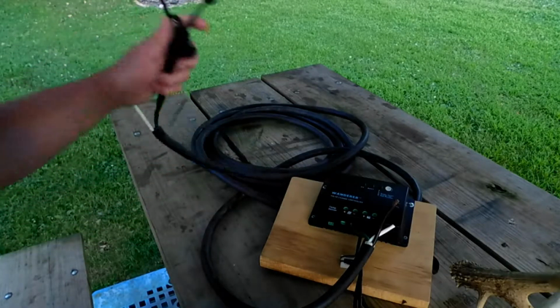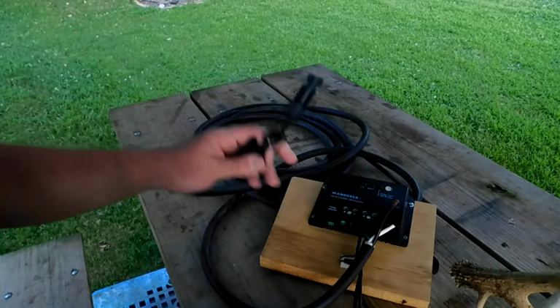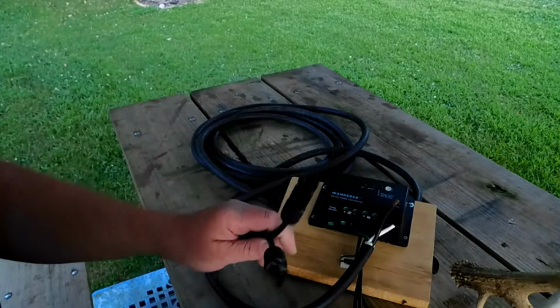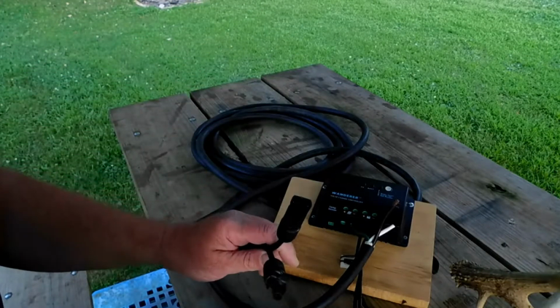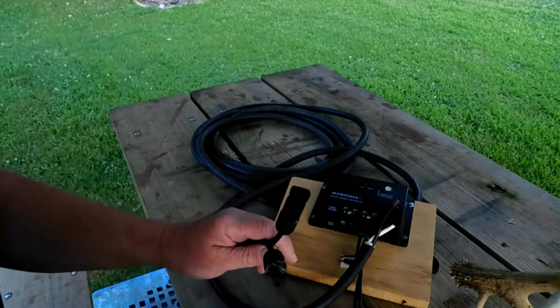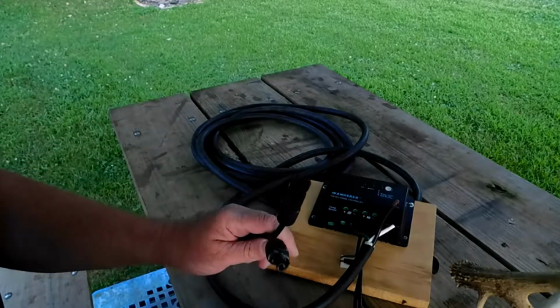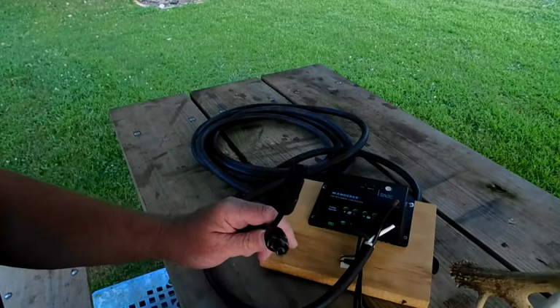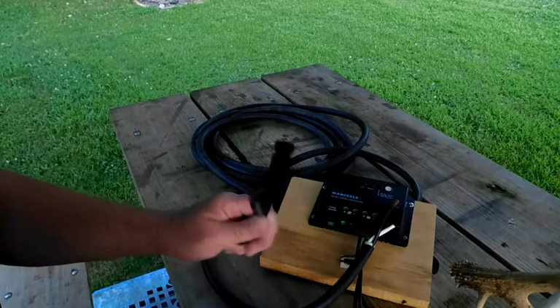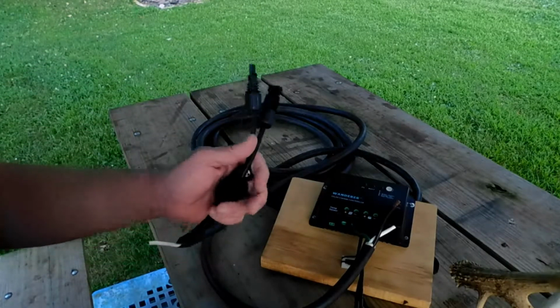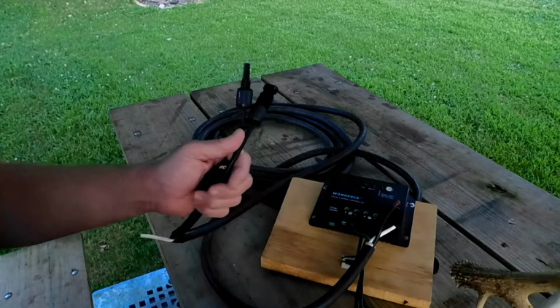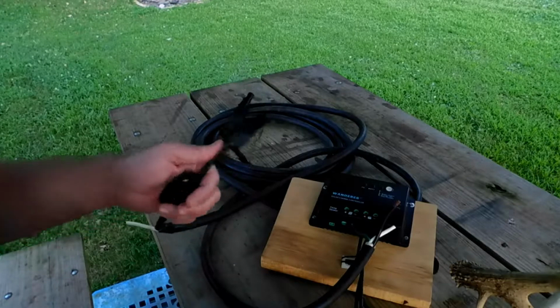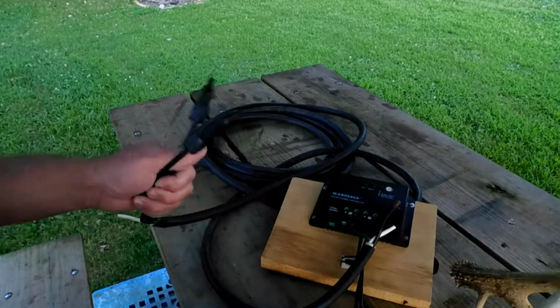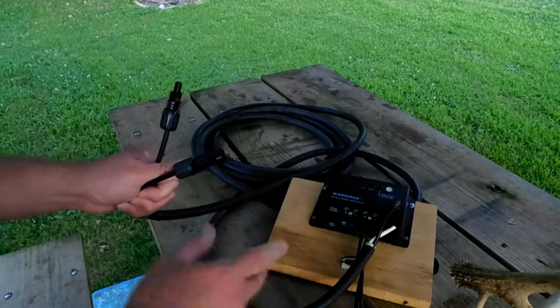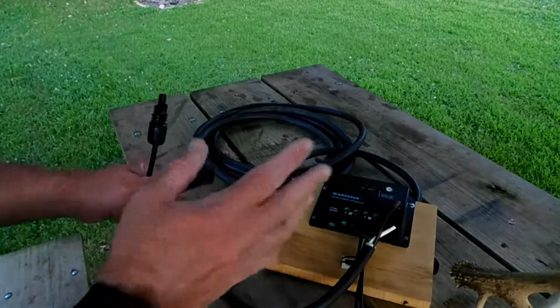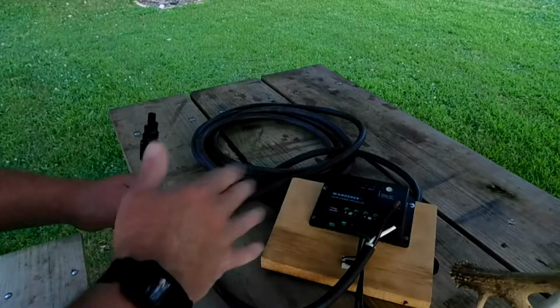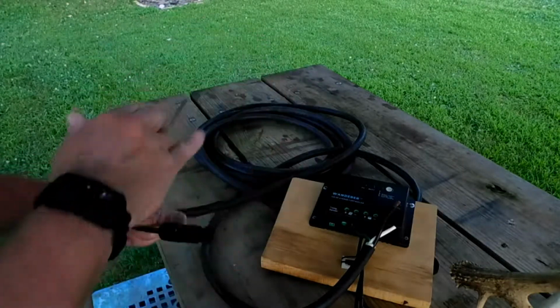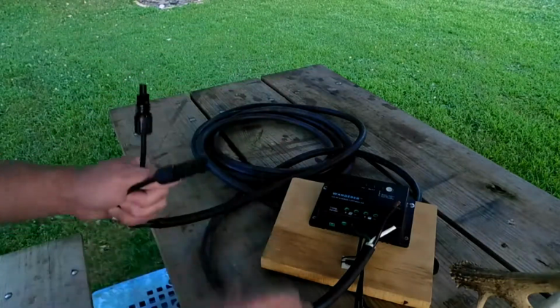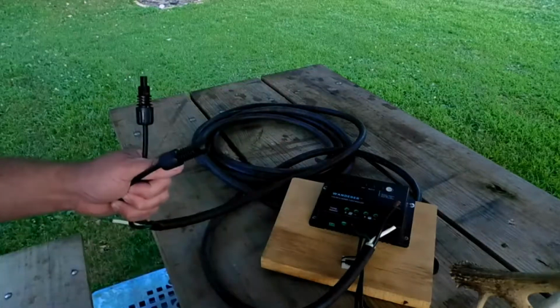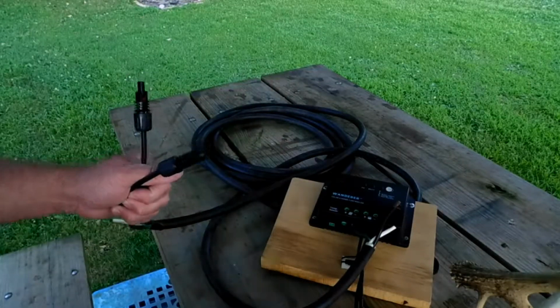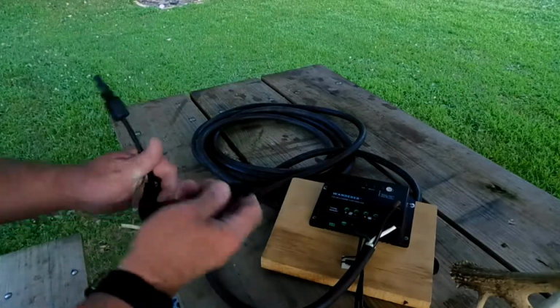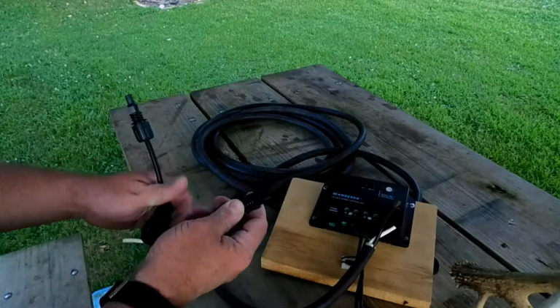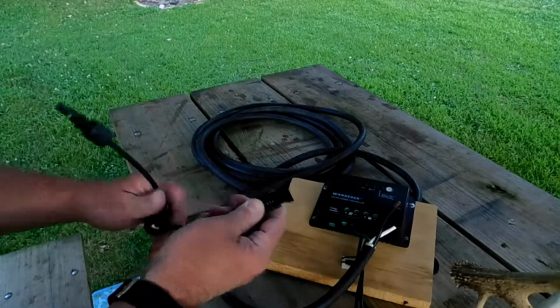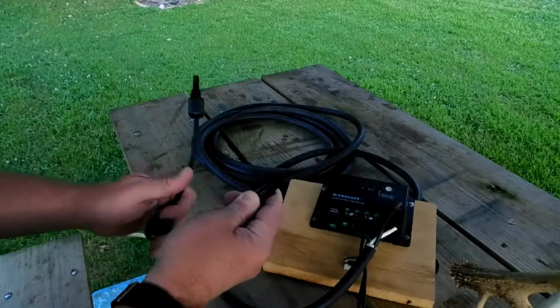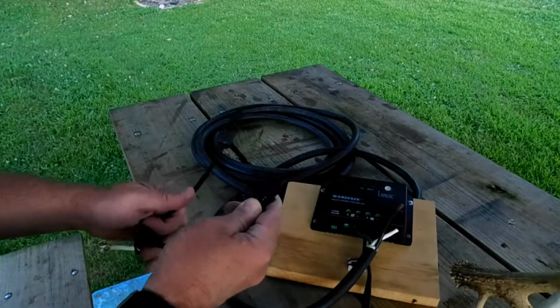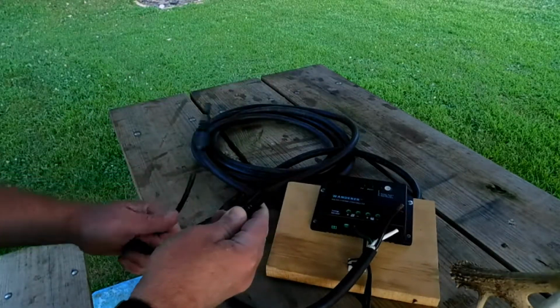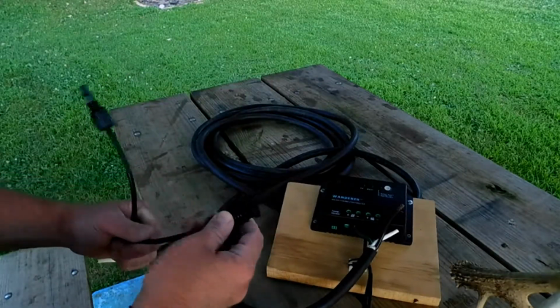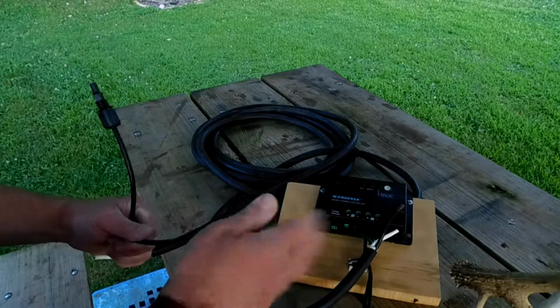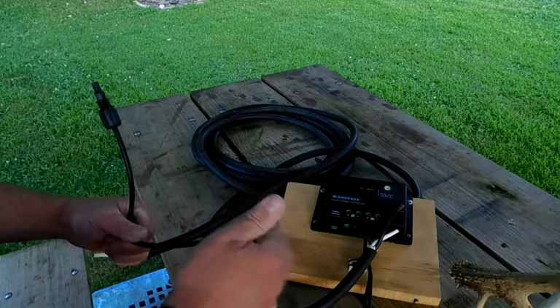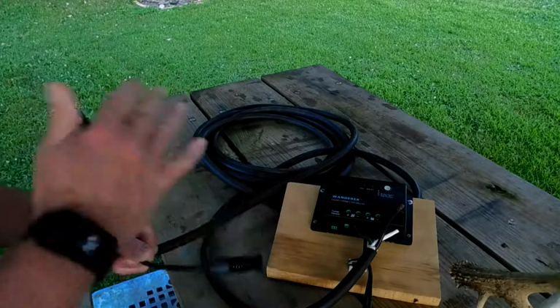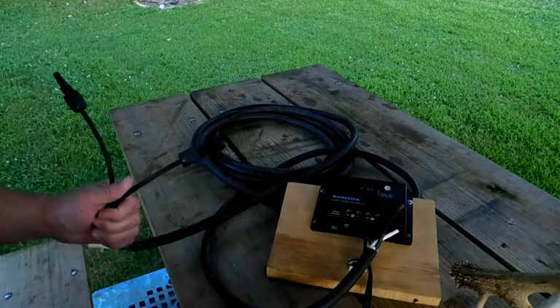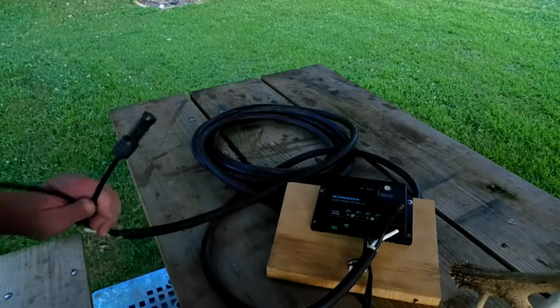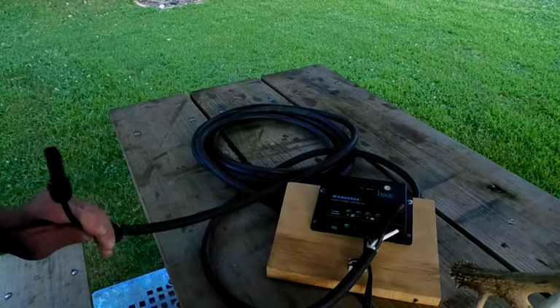I've attached my MC4 solar connectors to that. I'm going to attach two panels to each of these connectors, so I can have two panels. I have a splitter set that I'm going to put onto that.